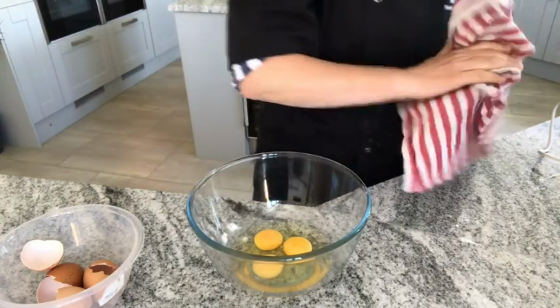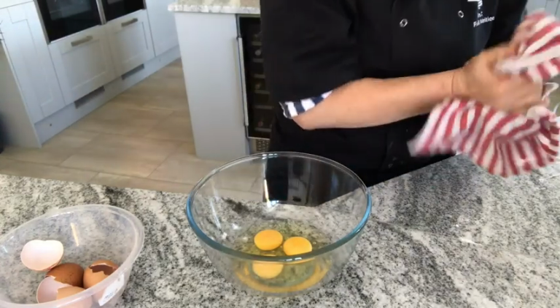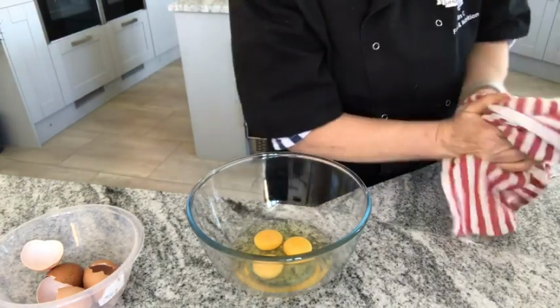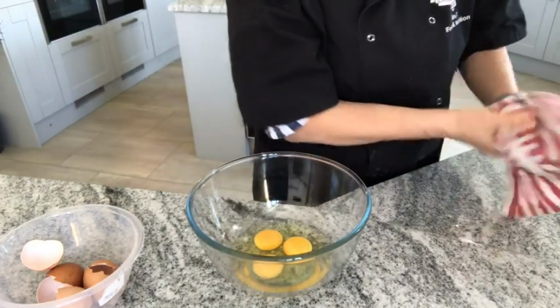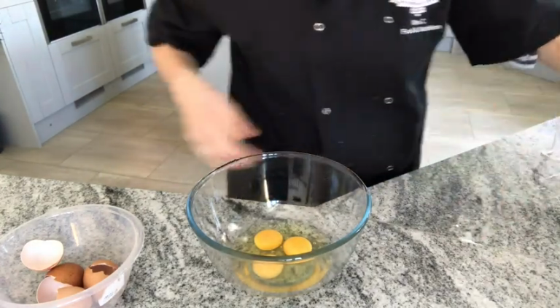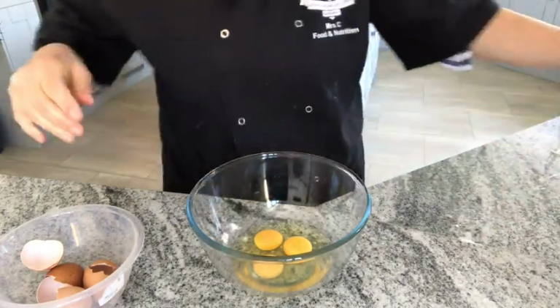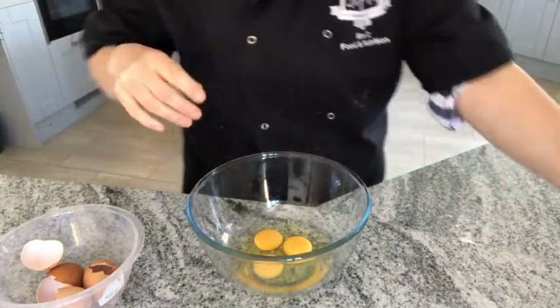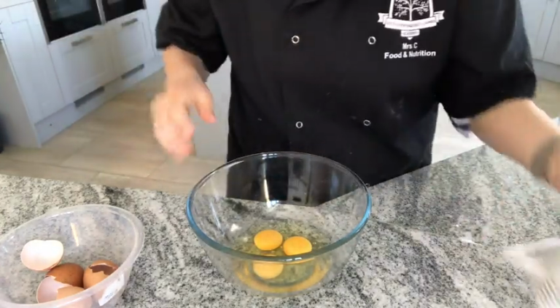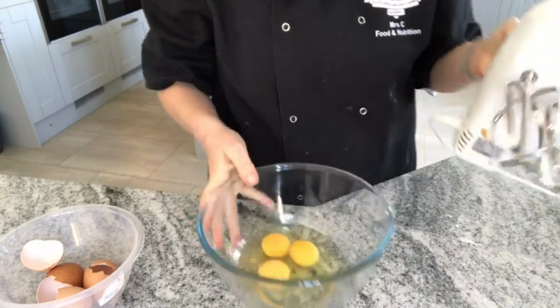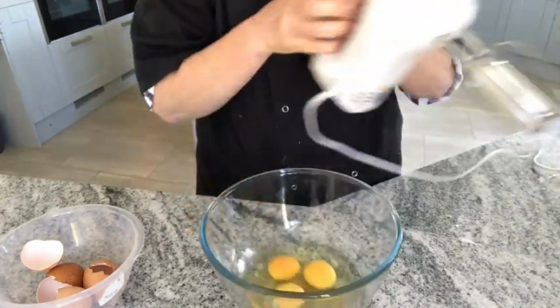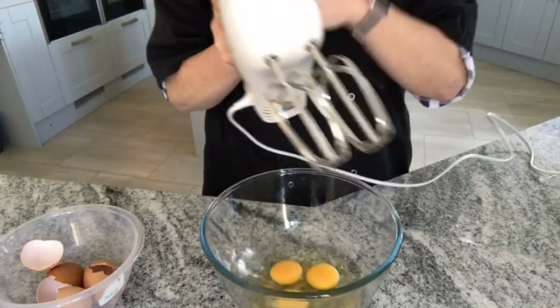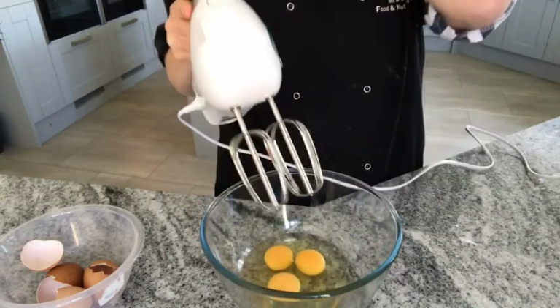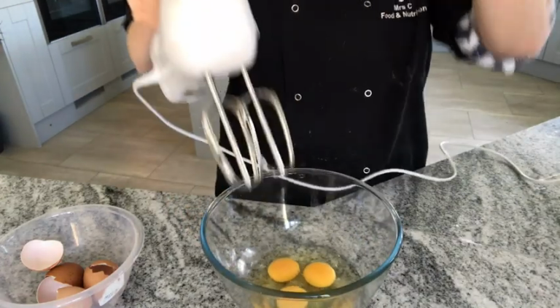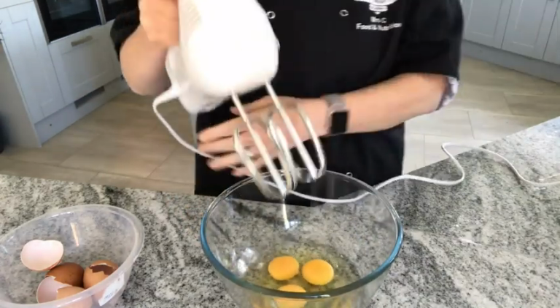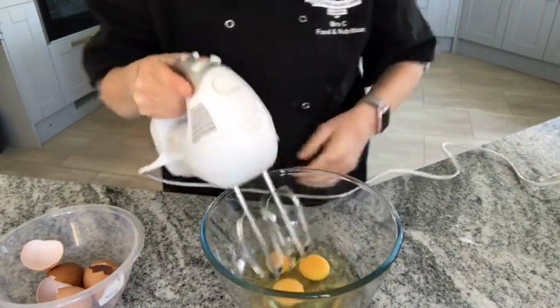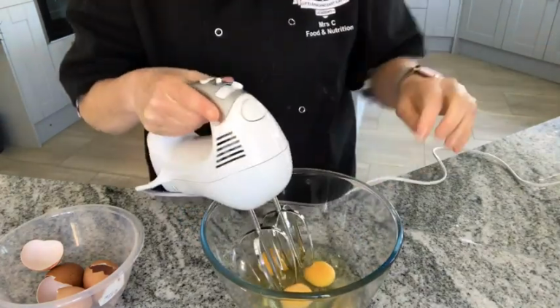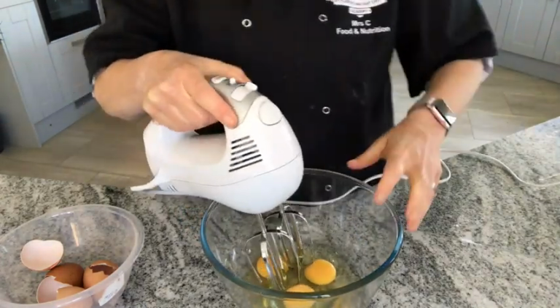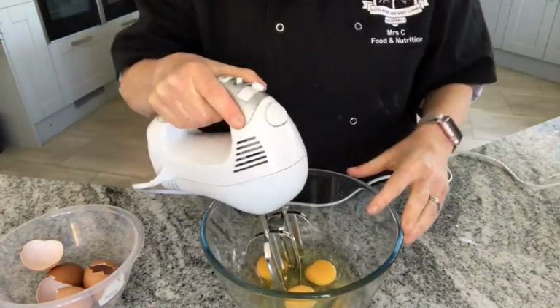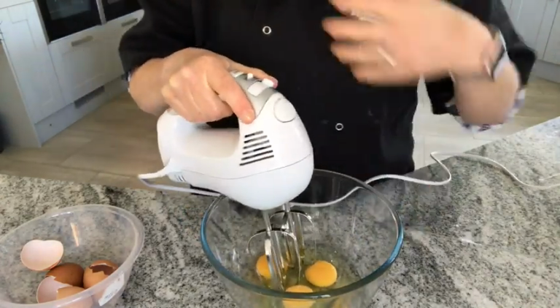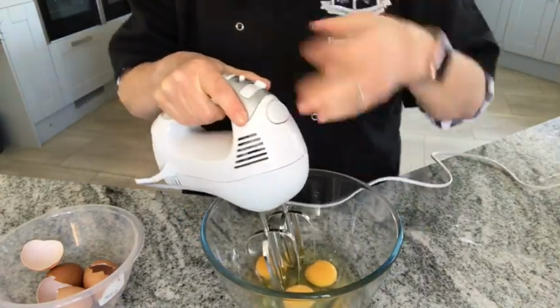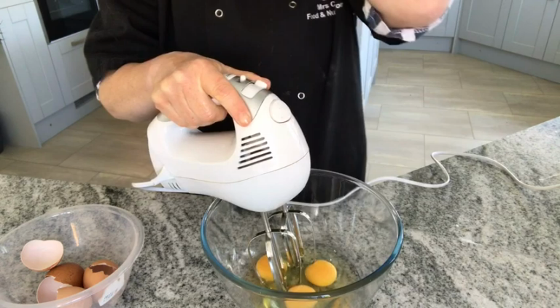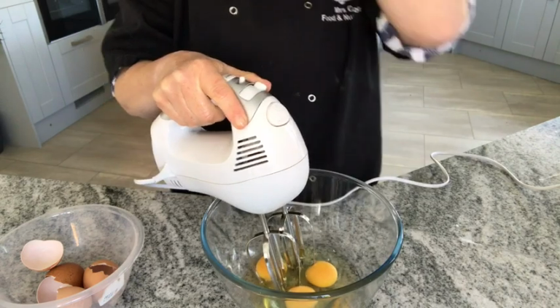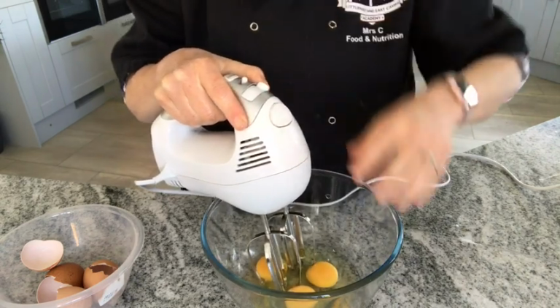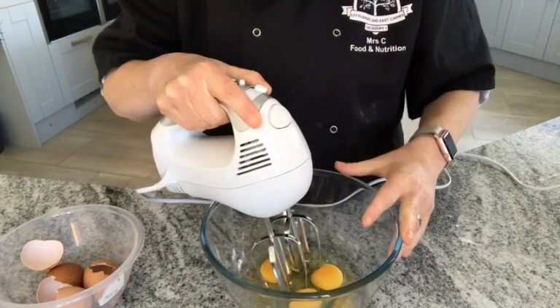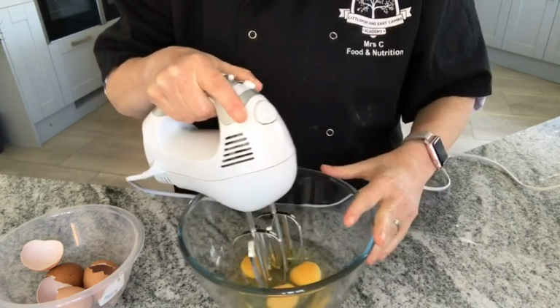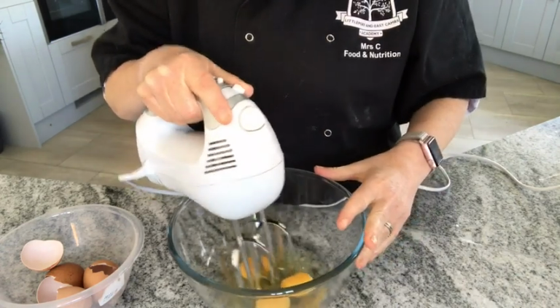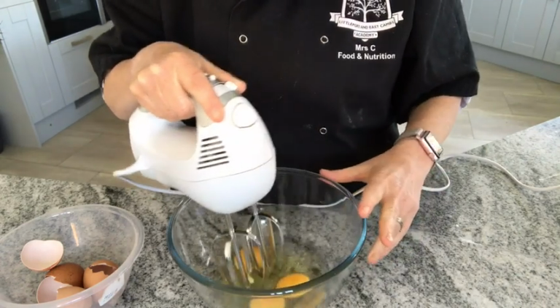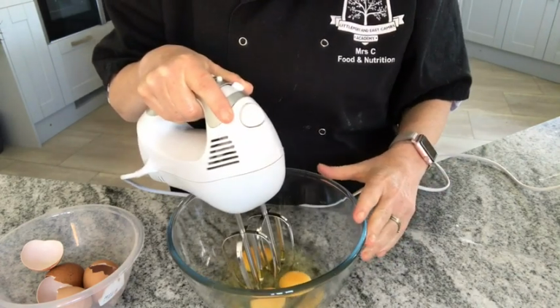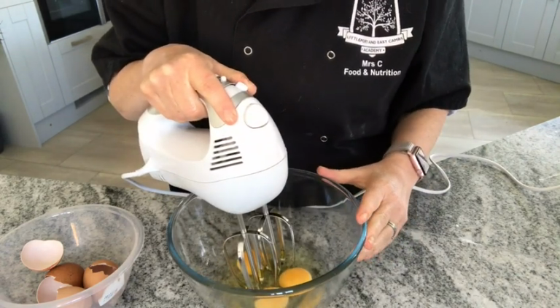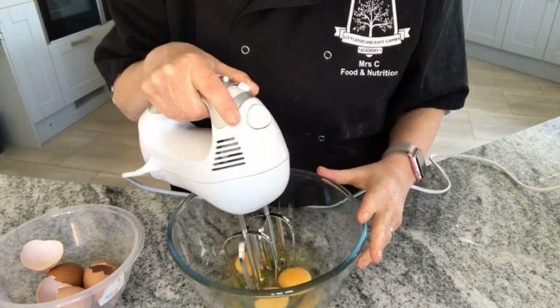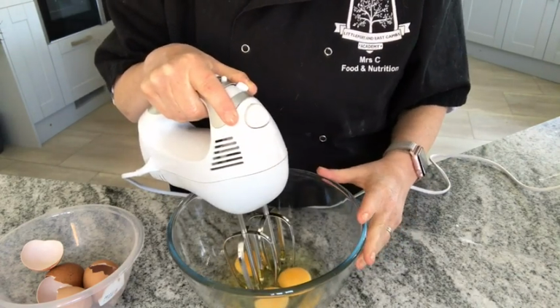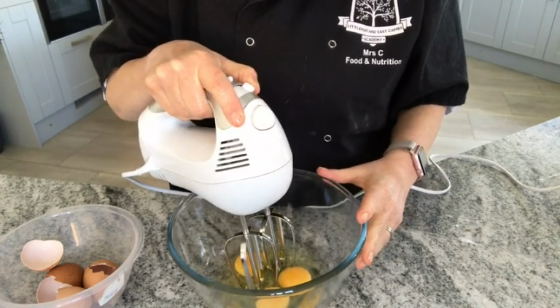I'm going to use a mixer. I'm creating air into the eggs — I'm going to create air in a number of different ways. The first thing is obviously just to whisk these until they're thick and pale.